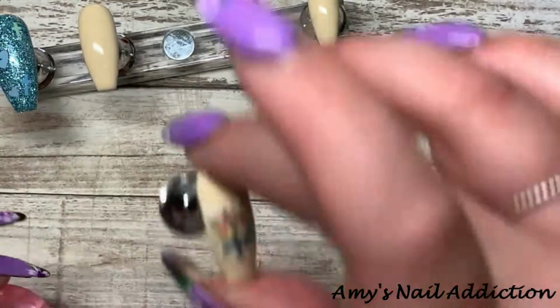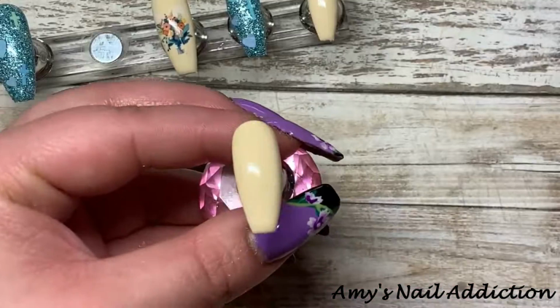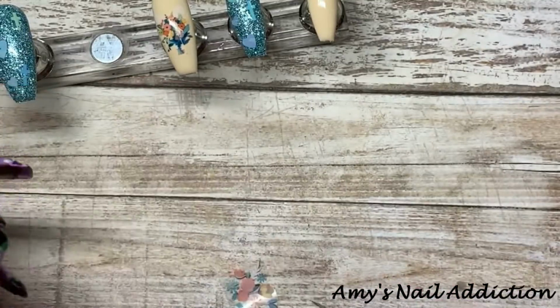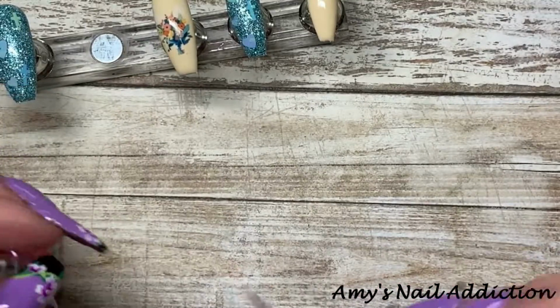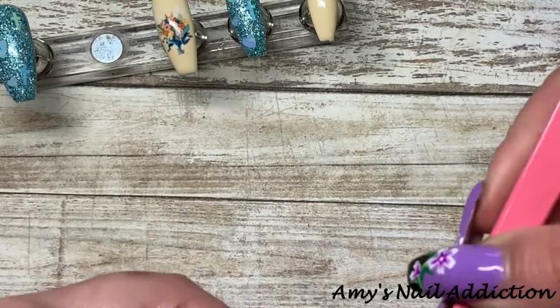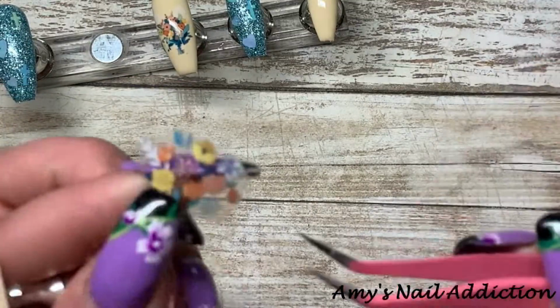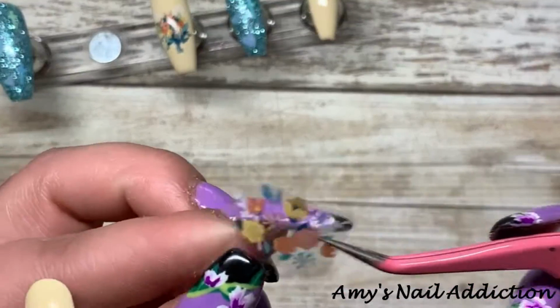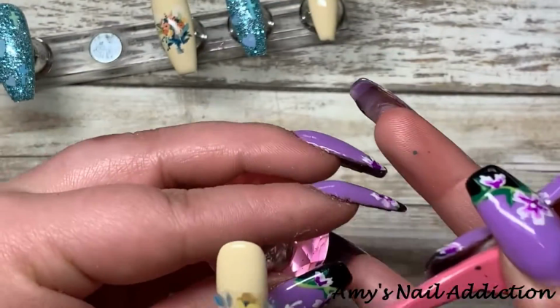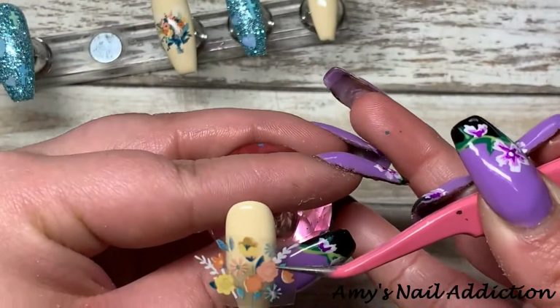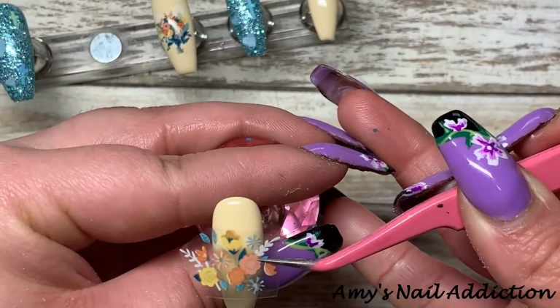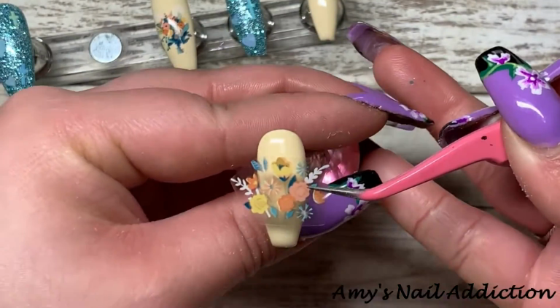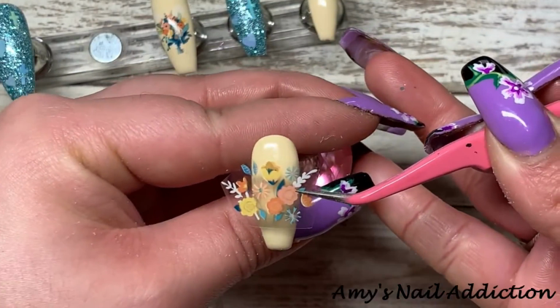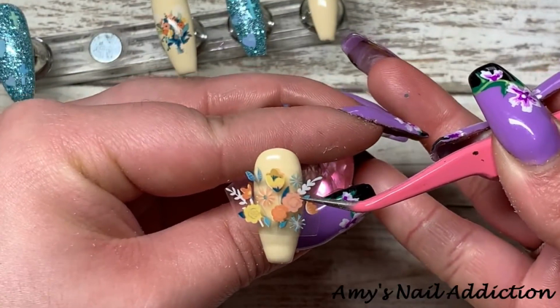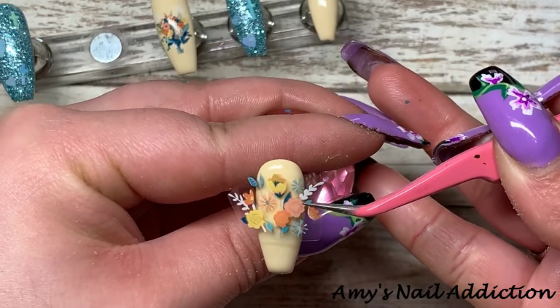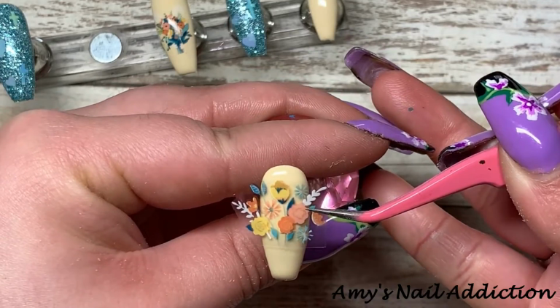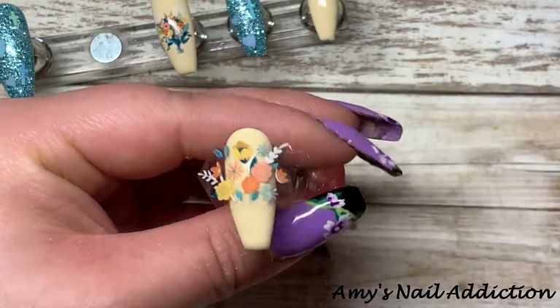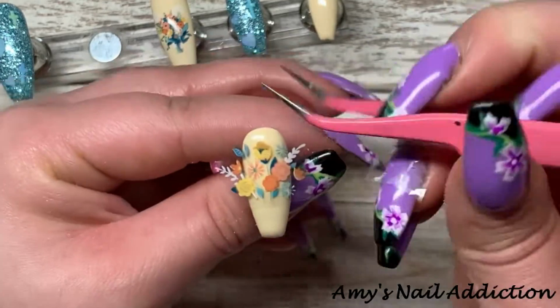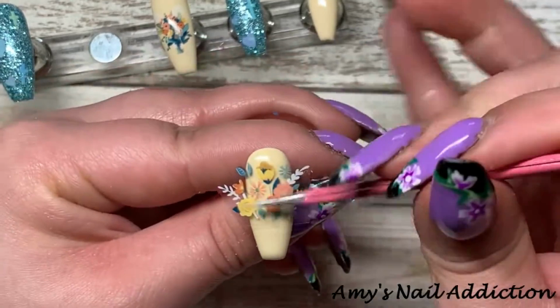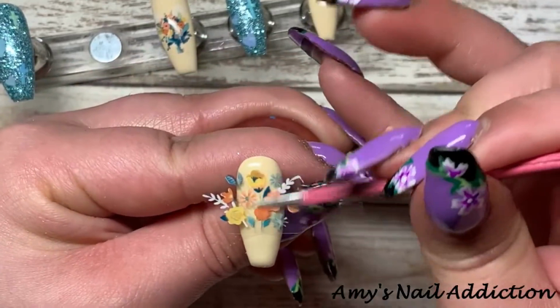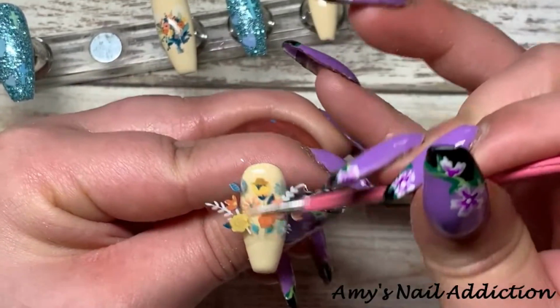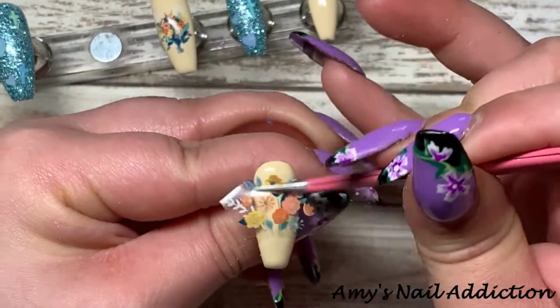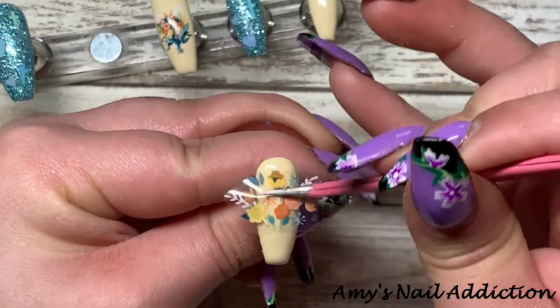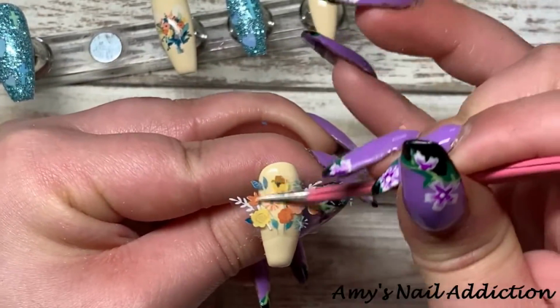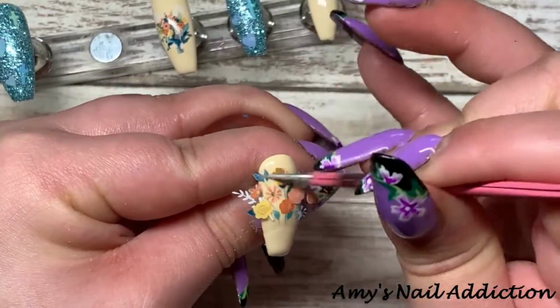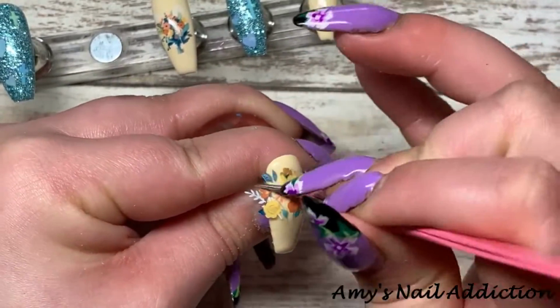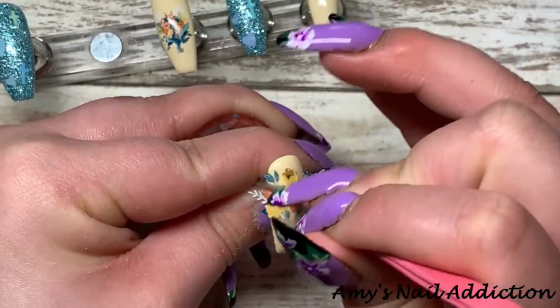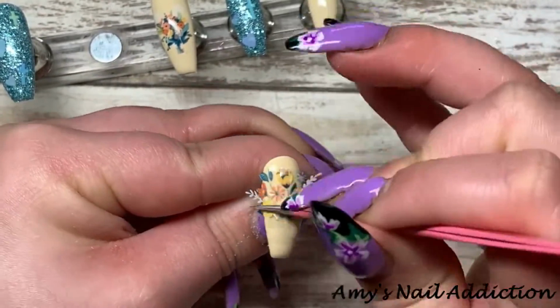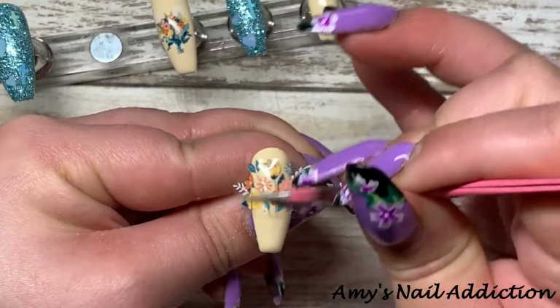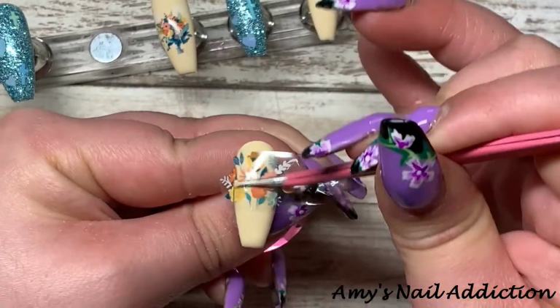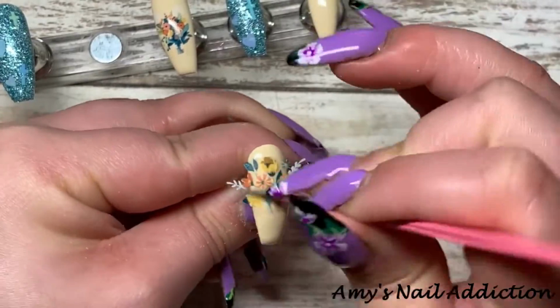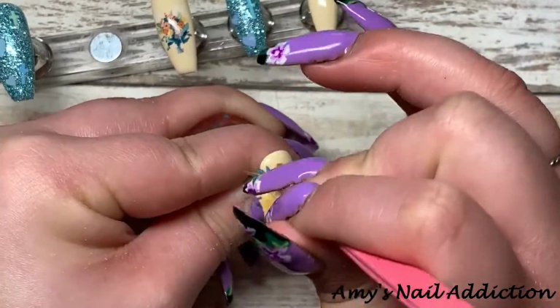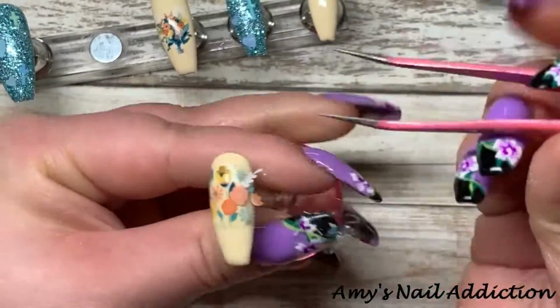Next, on the larger nail, I'm going to take this larger bouquet of flowers and put it more towards the top of the nail, because I'm going to add an egg later on.